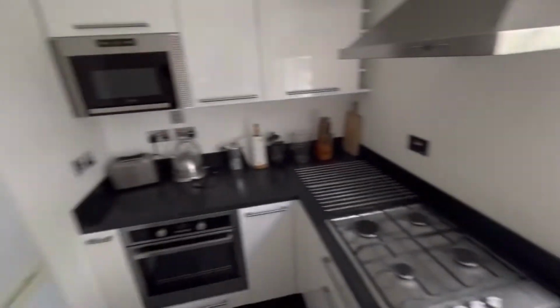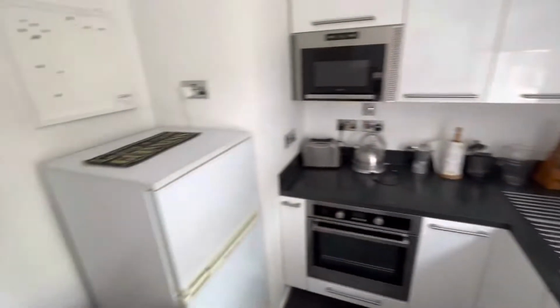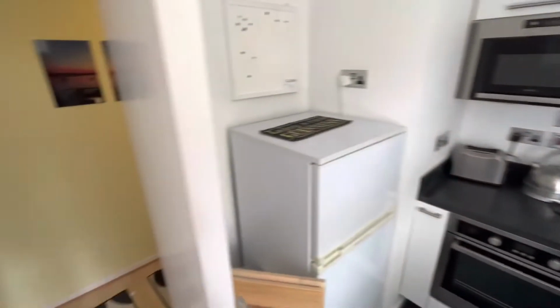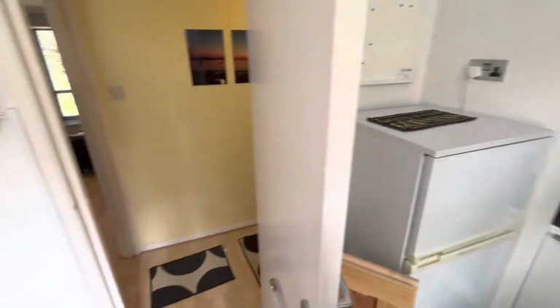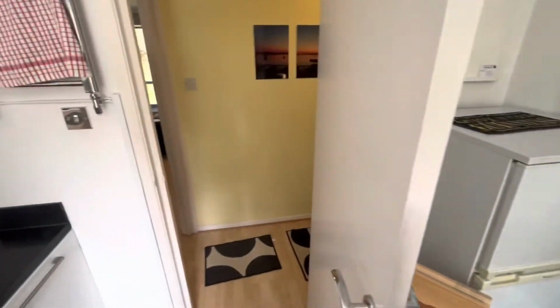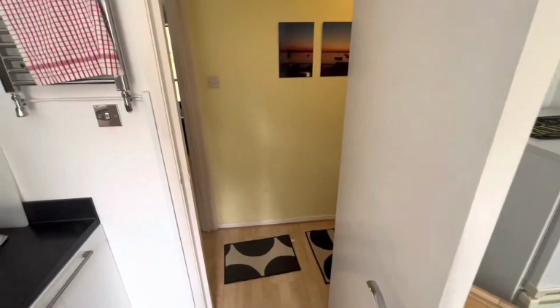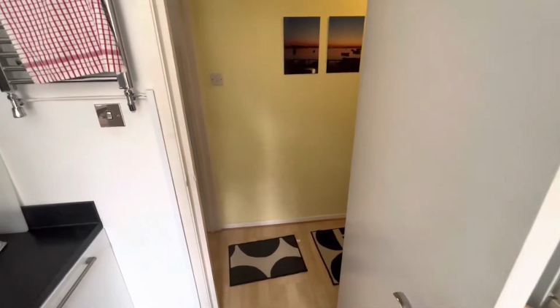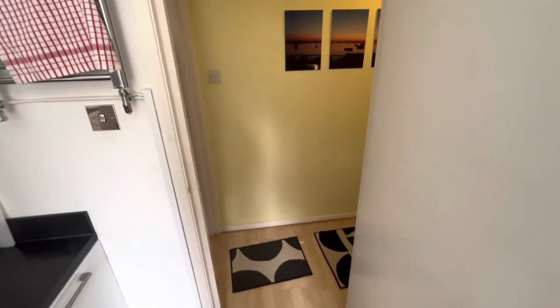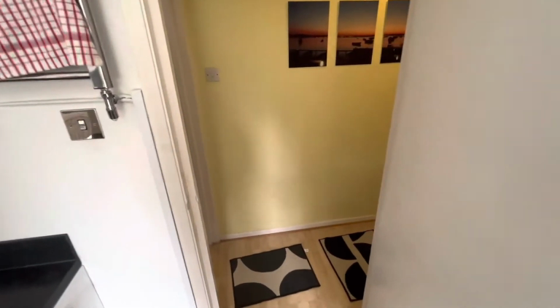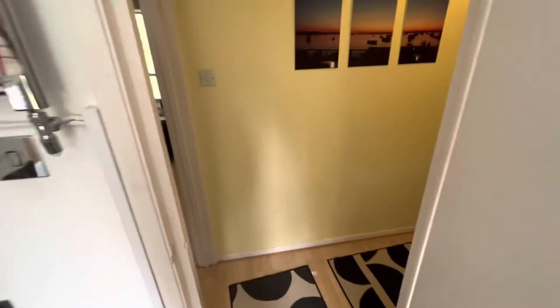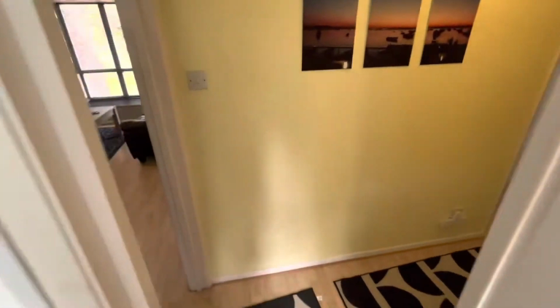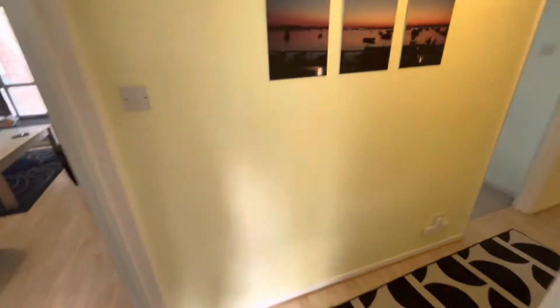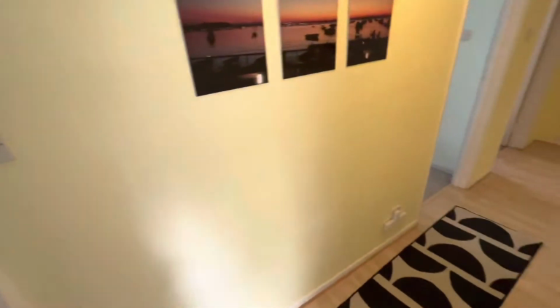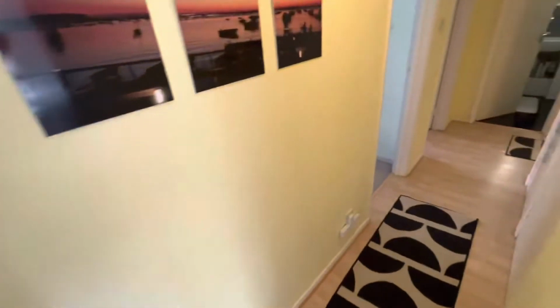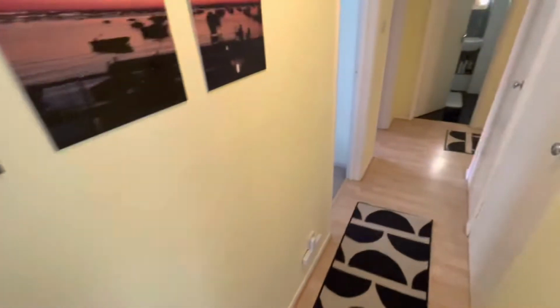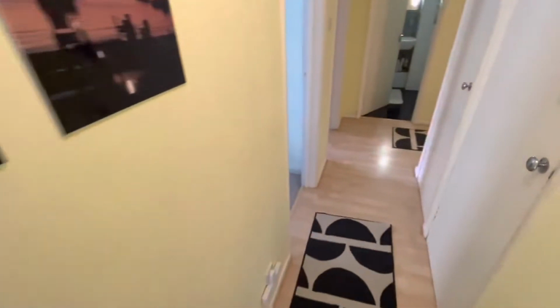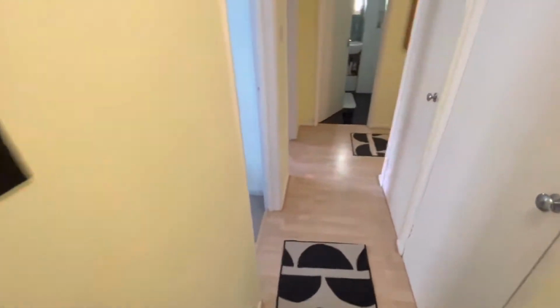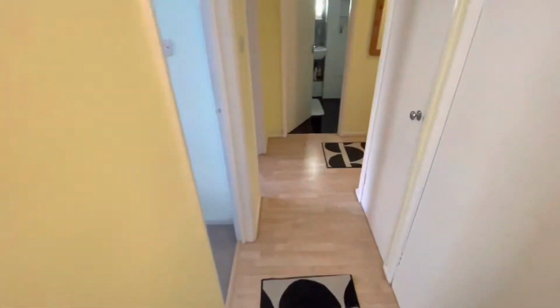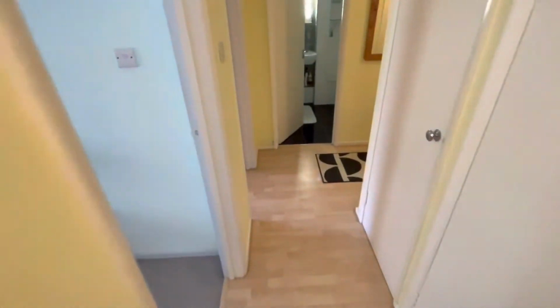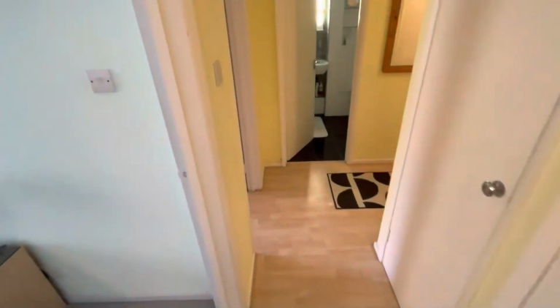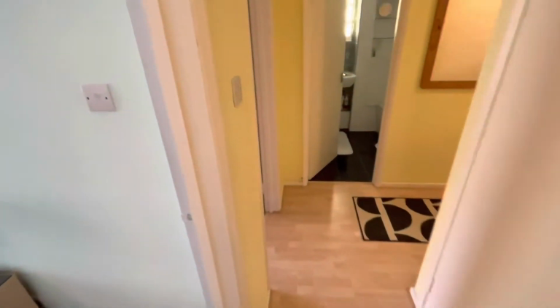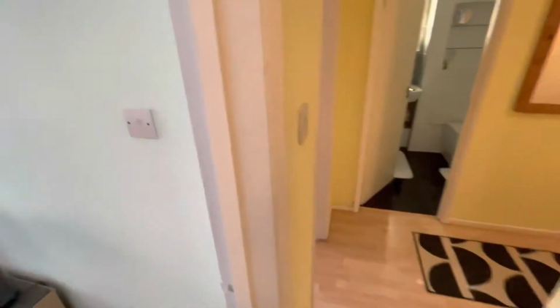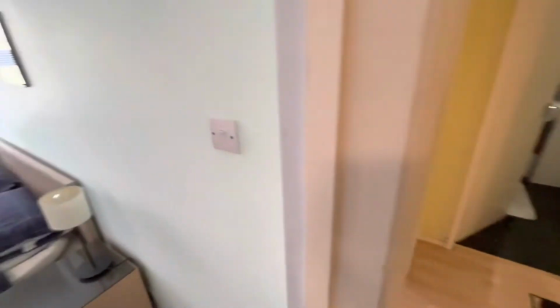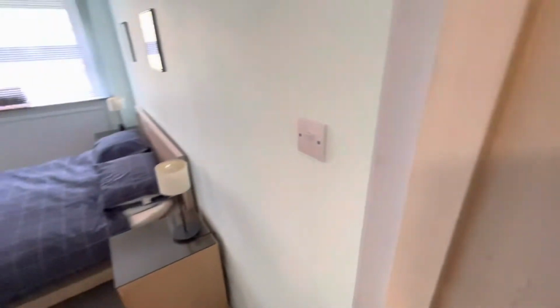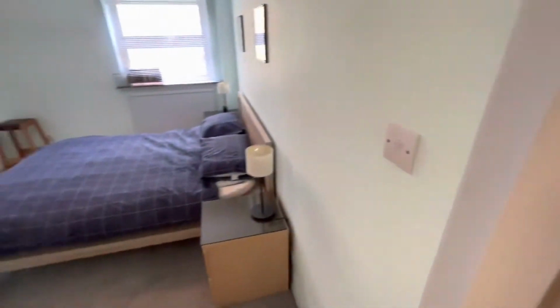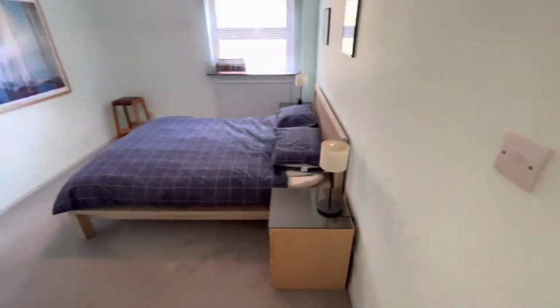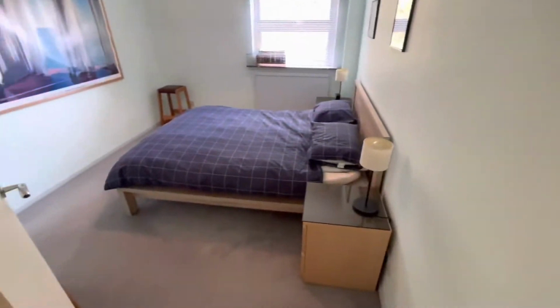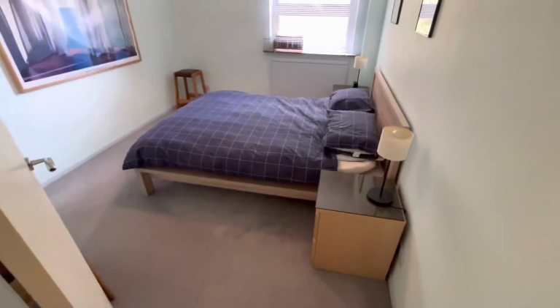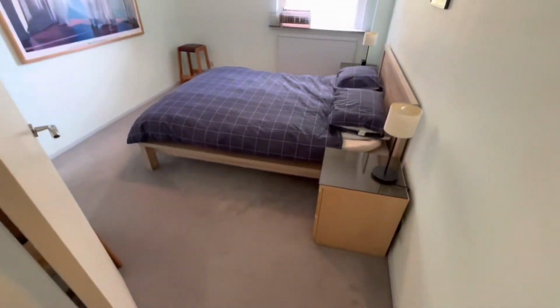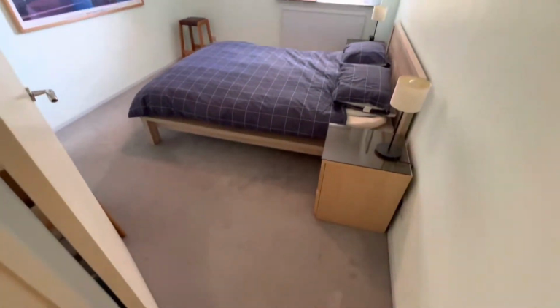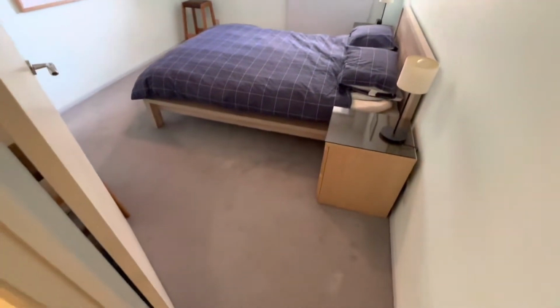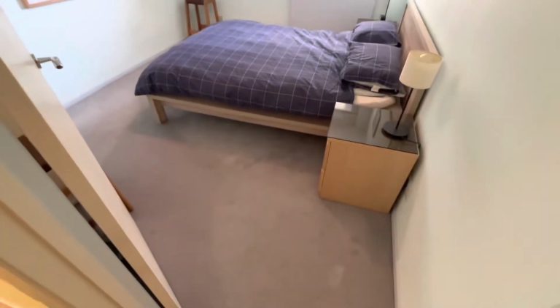So we then go into one of the bedrooms on the left-hand side. Really good-sized double bedroom. The beds can be left in the let, if you wanted them, or they can be removed.